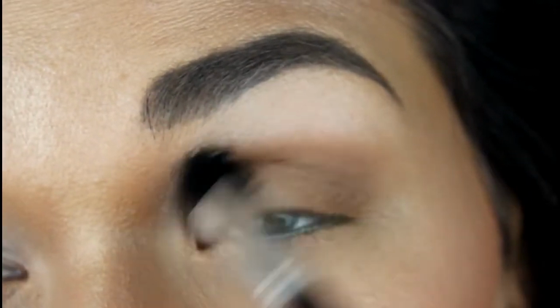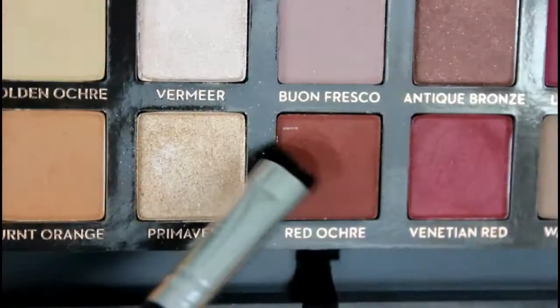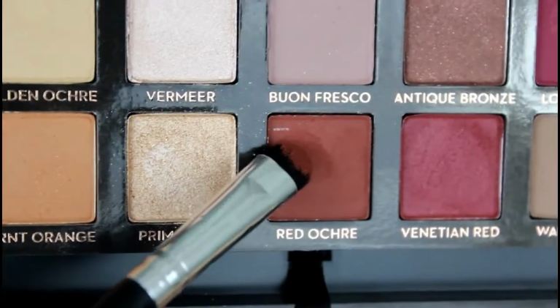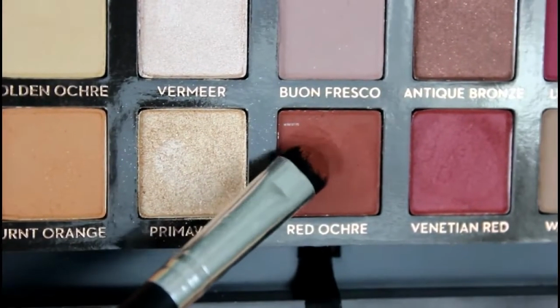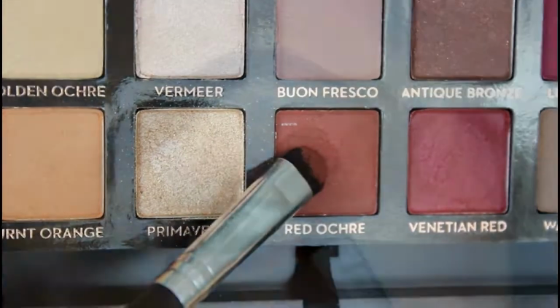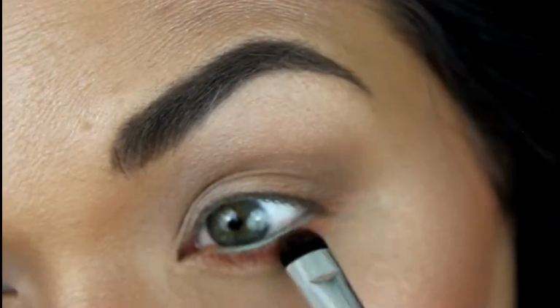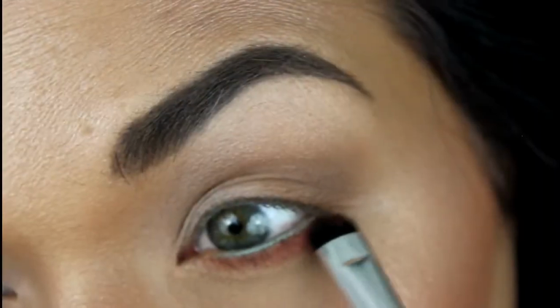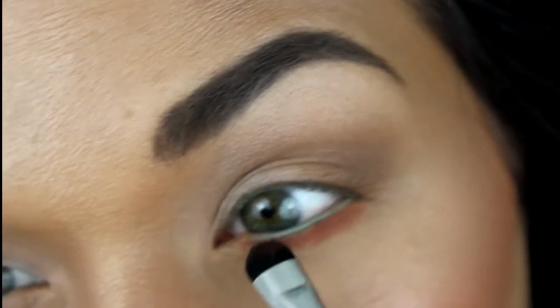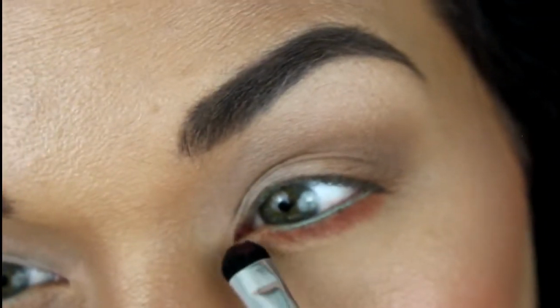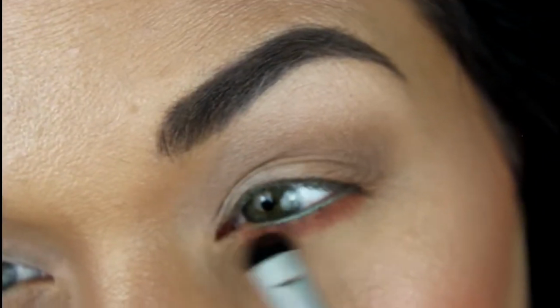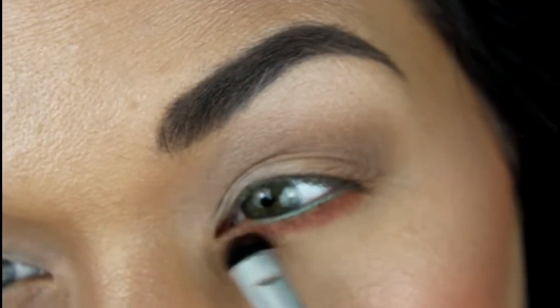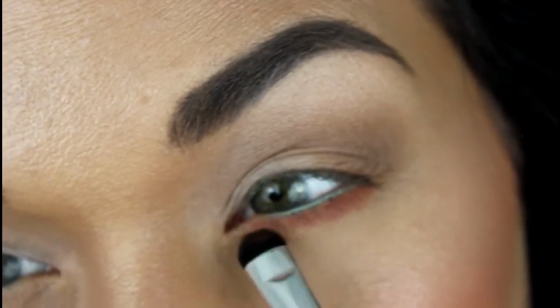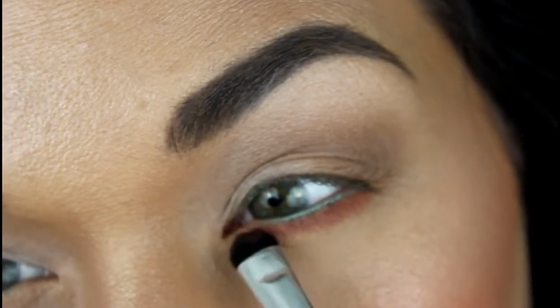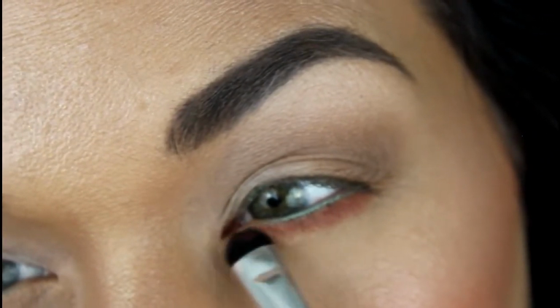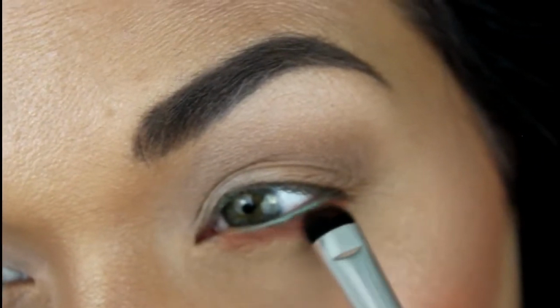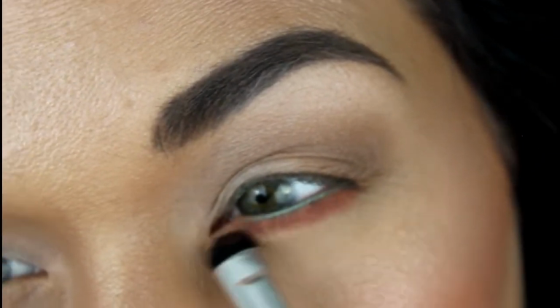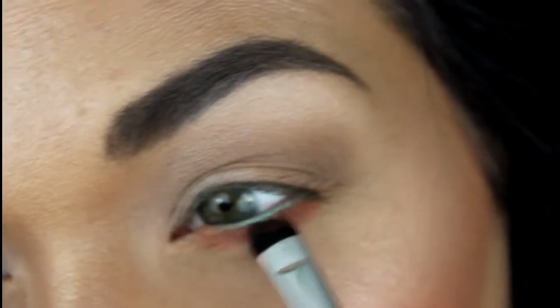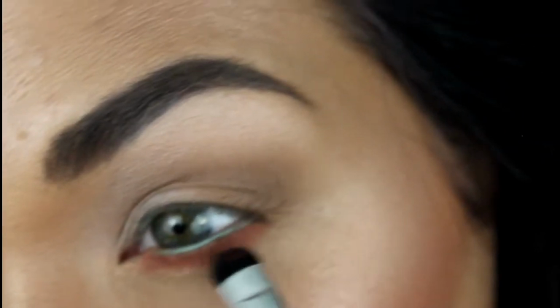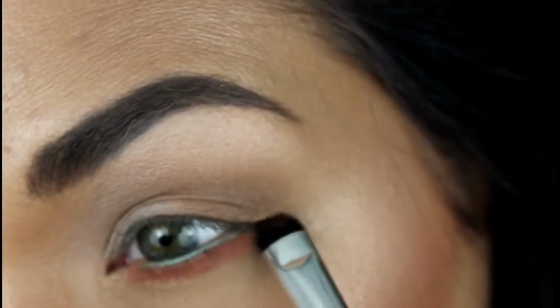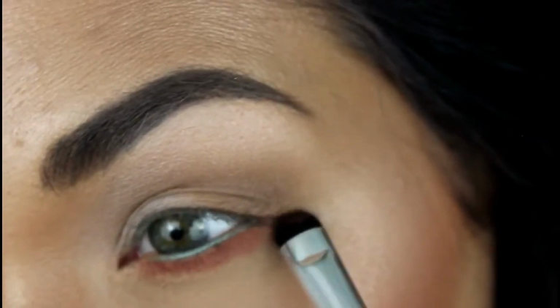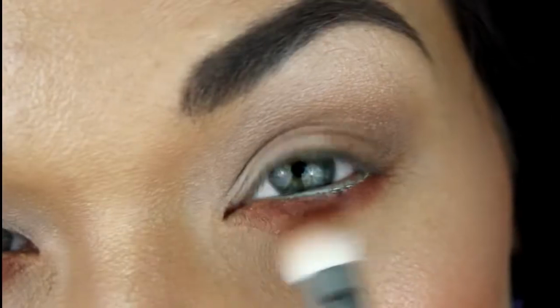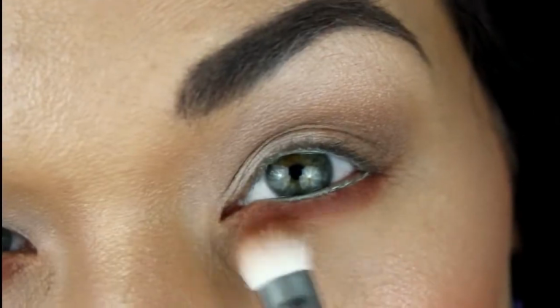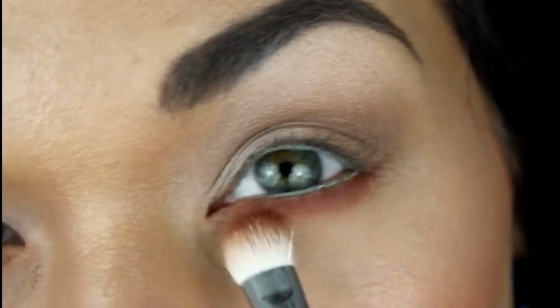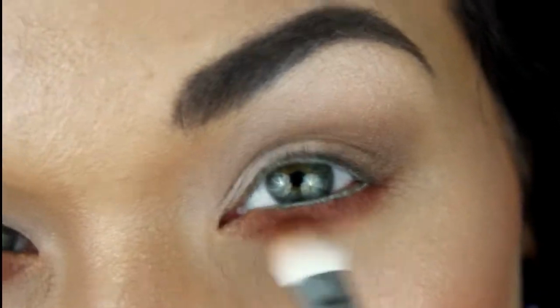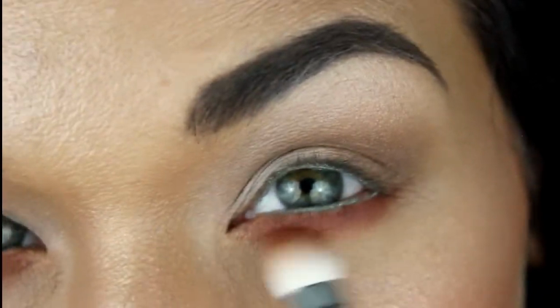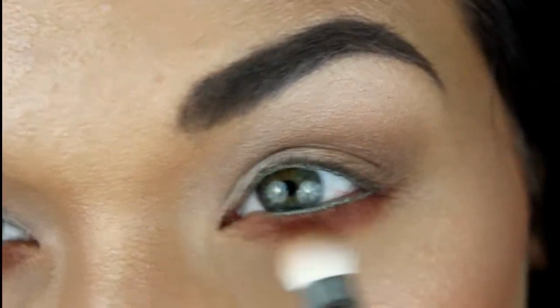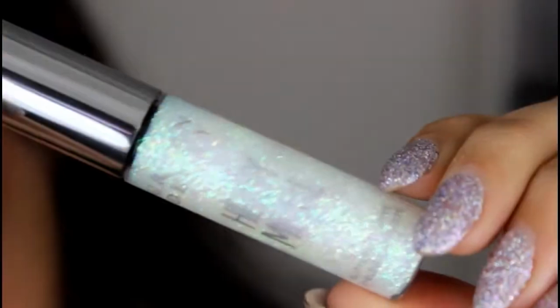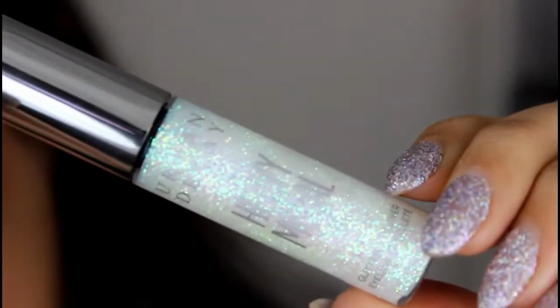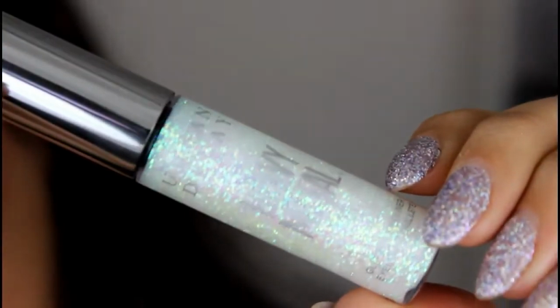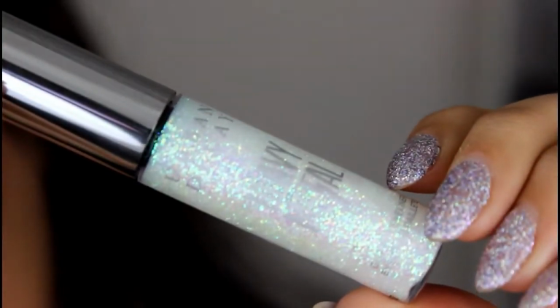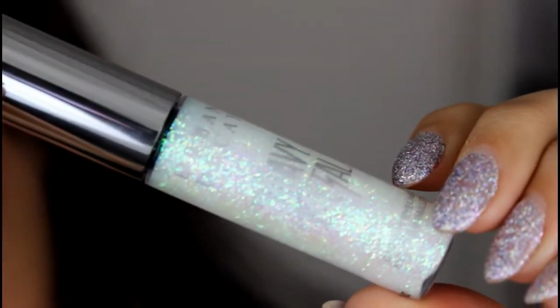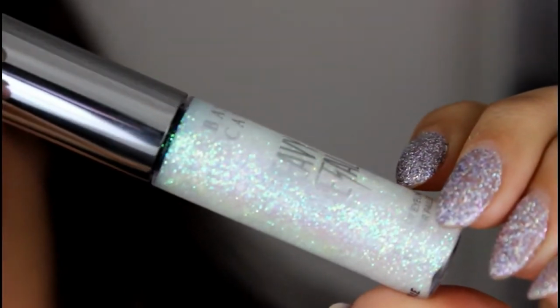Then I'm going to go into the shade Red Ochre and apply that to my lower lash line. Here I'm just kind of packing on the color, and then you're going to see me just fully blending and smoking it out on my lower lash line.